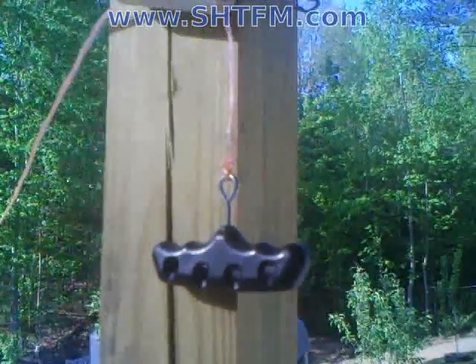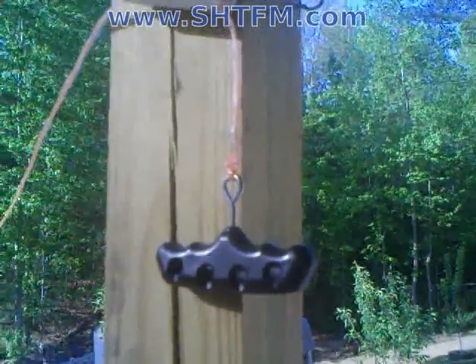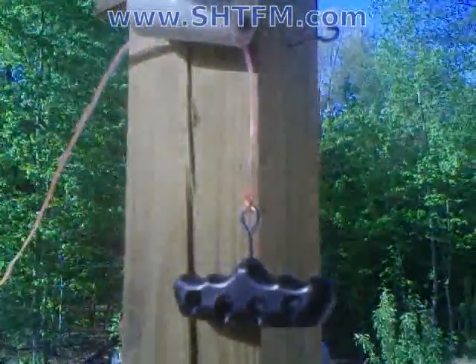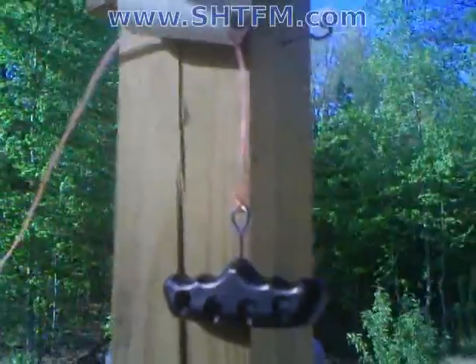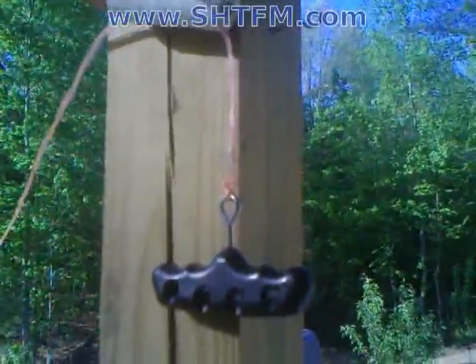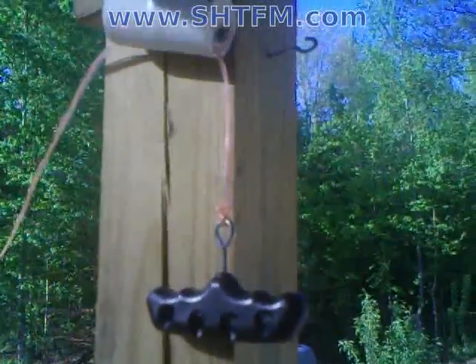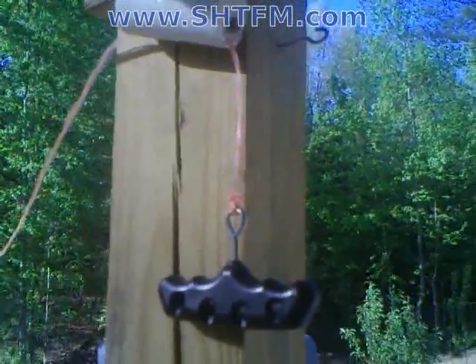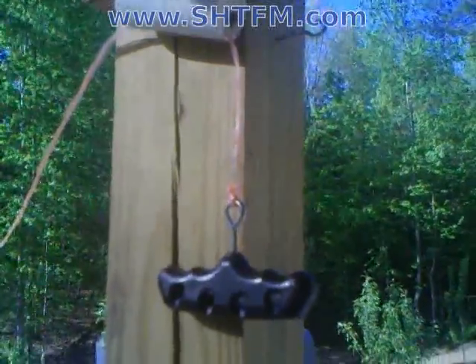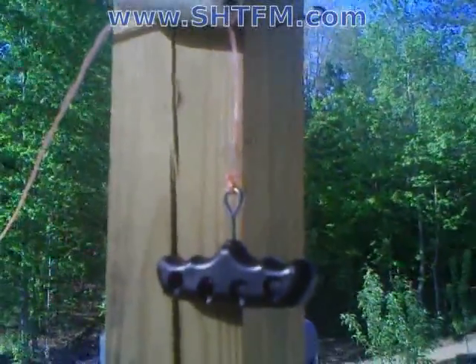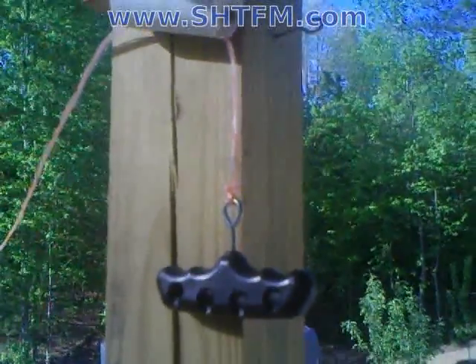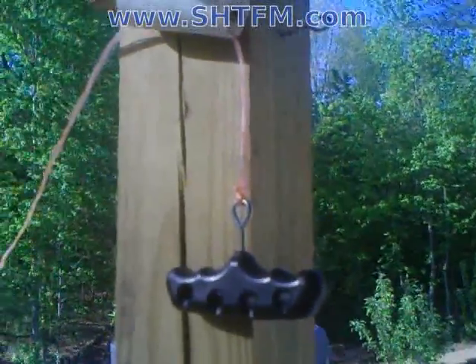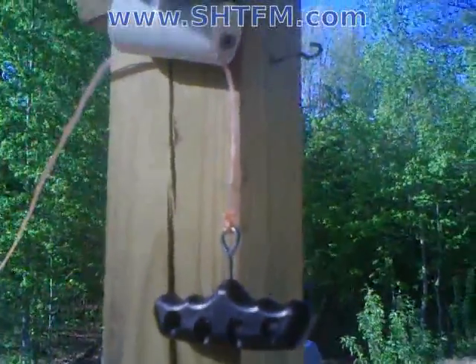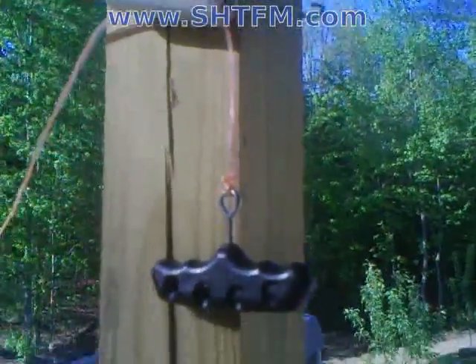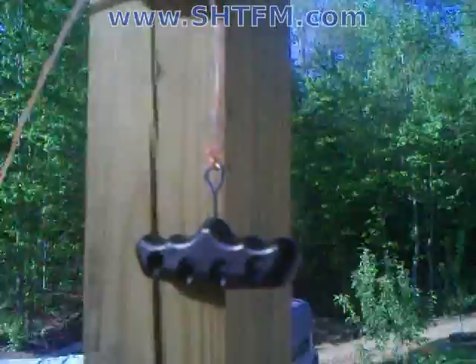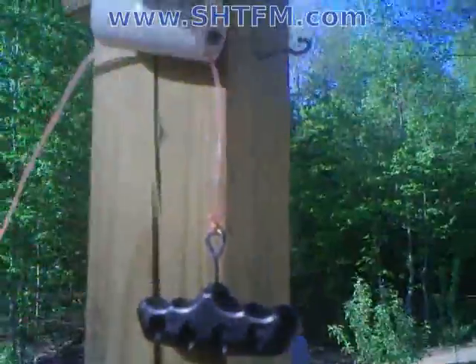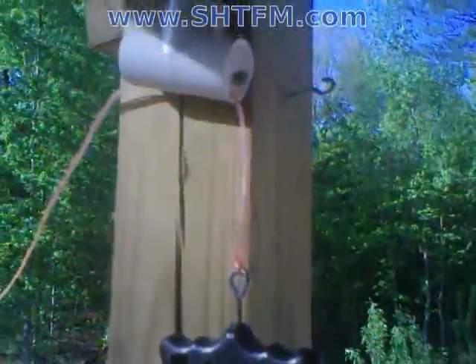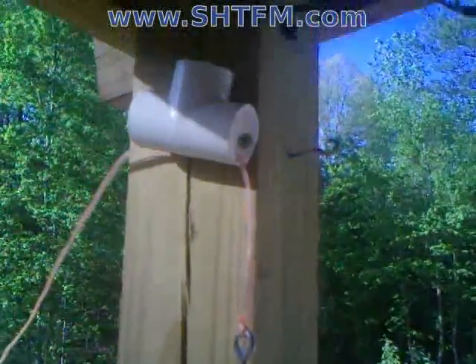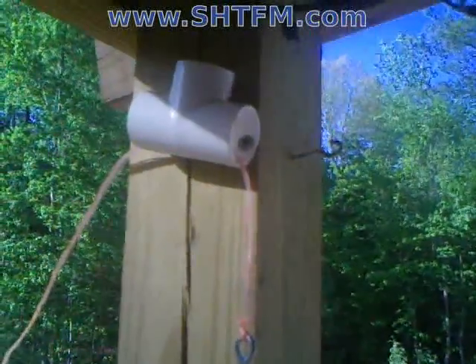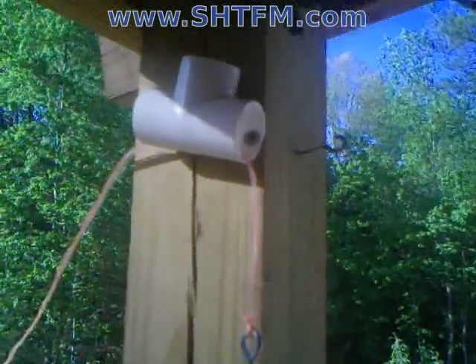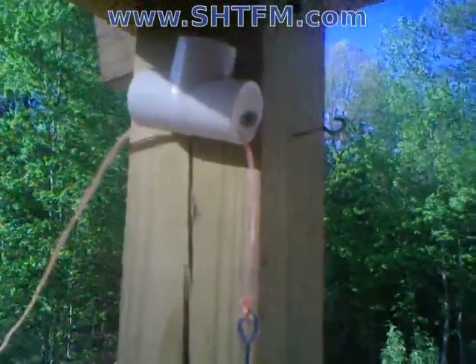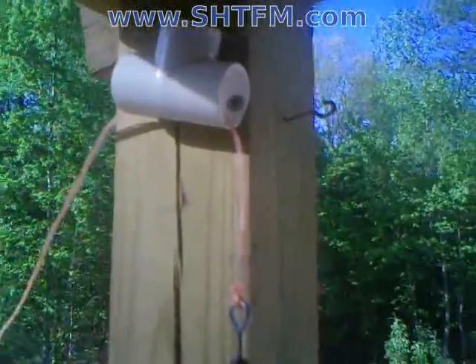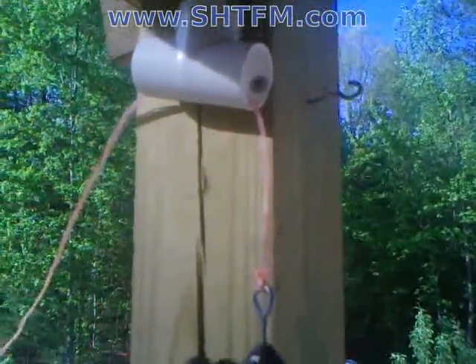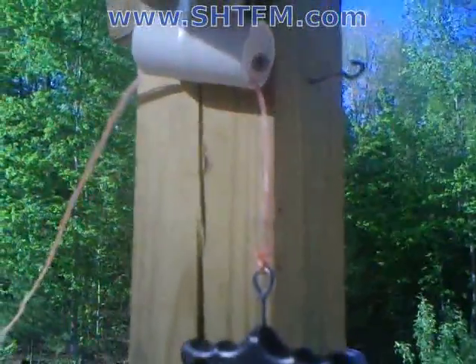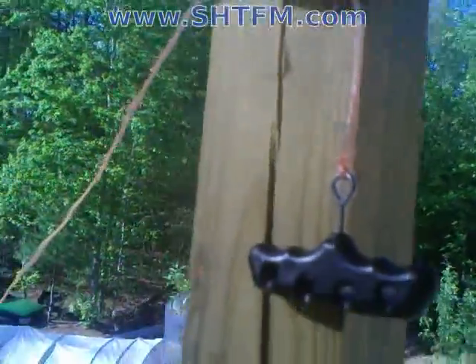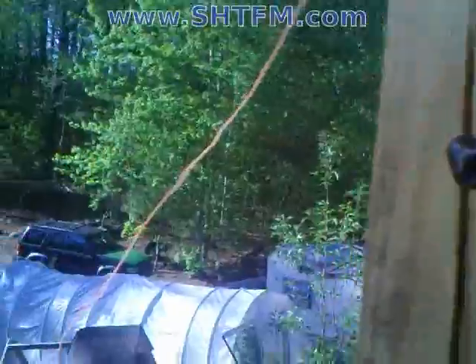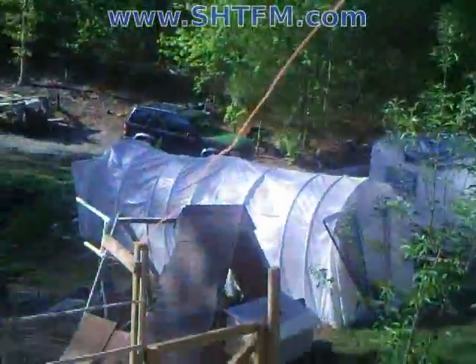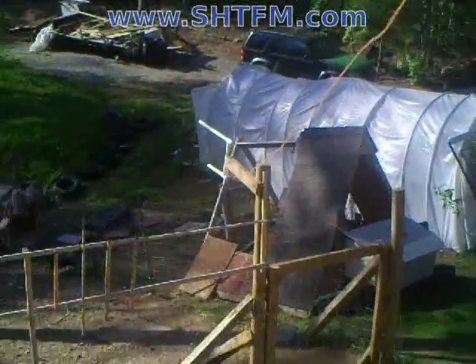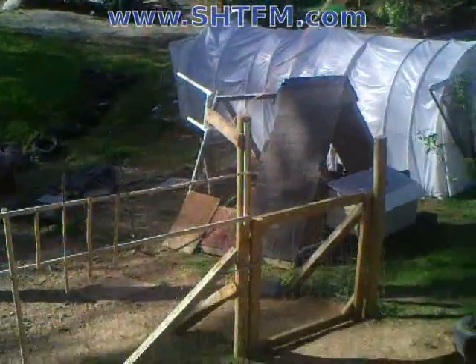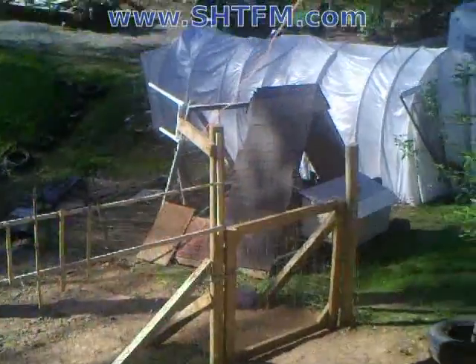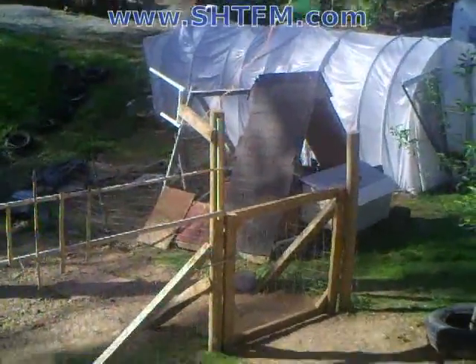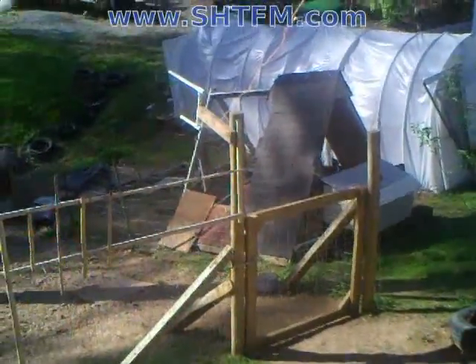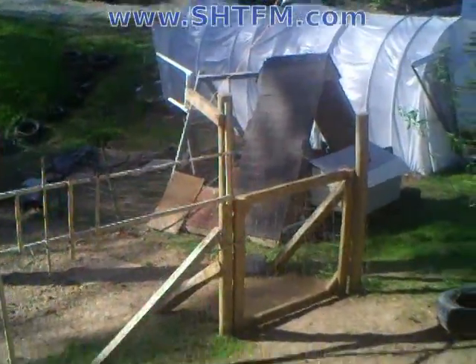So we couldn't use the wire saw, so we used the handle for something else. This is a real redneck setup here. You got the handle, some jet line, and a PVC T just to hold the jet line. And if you follow the jet line down, there's a gate that we put our dogs in the pen.